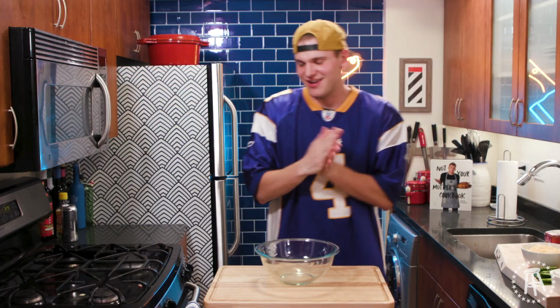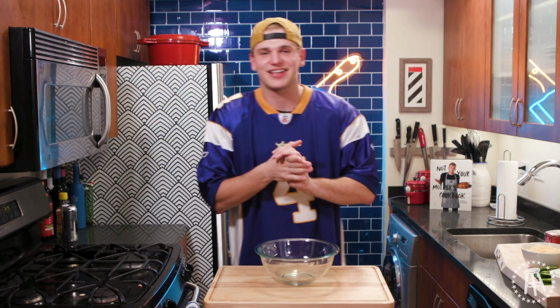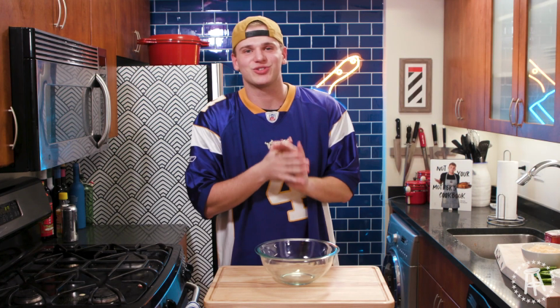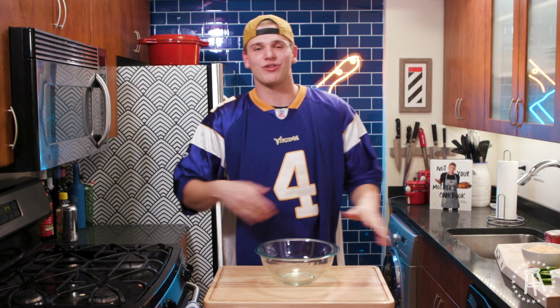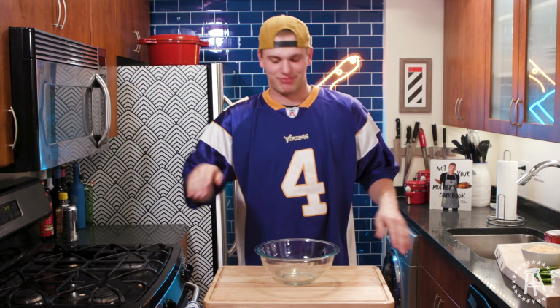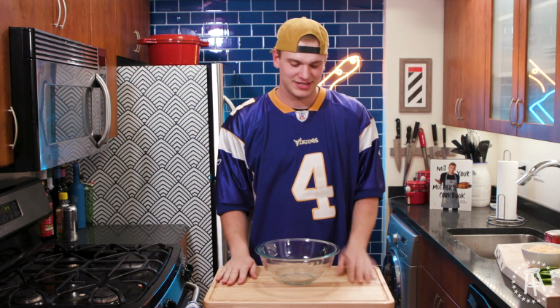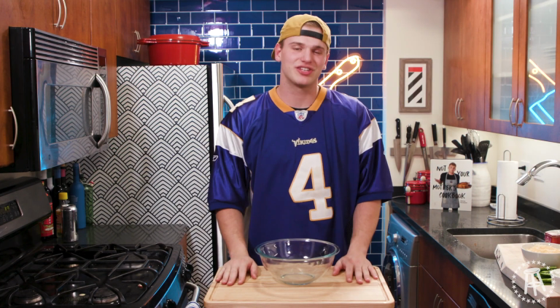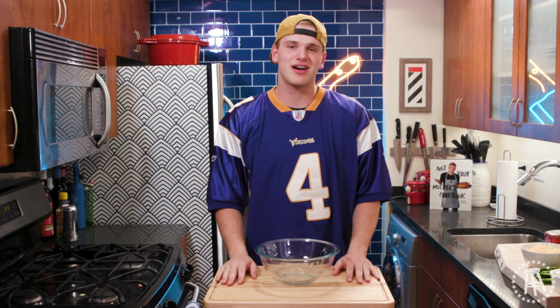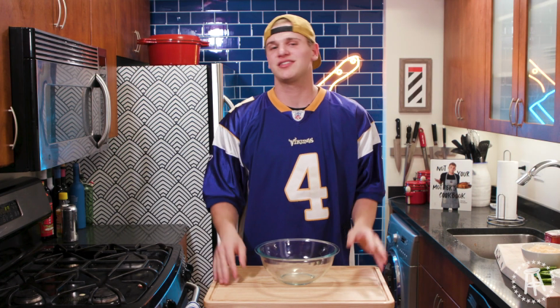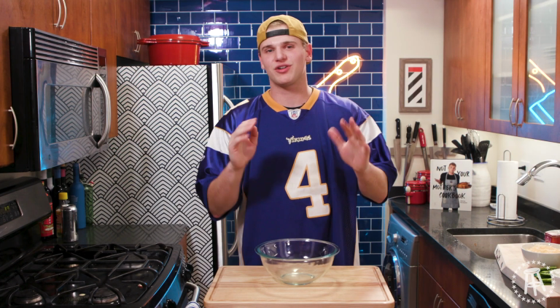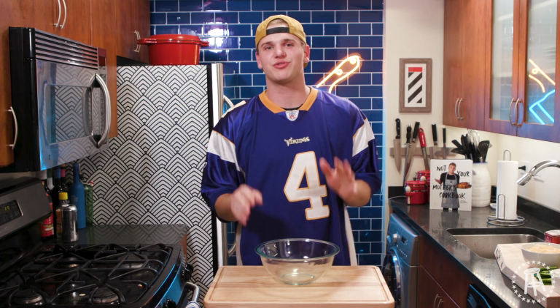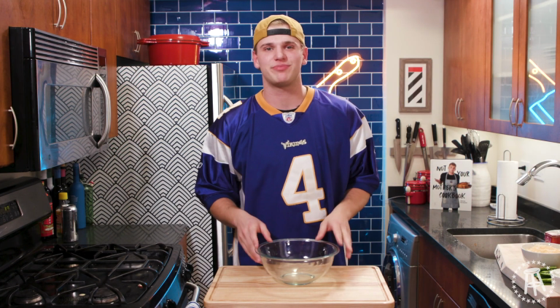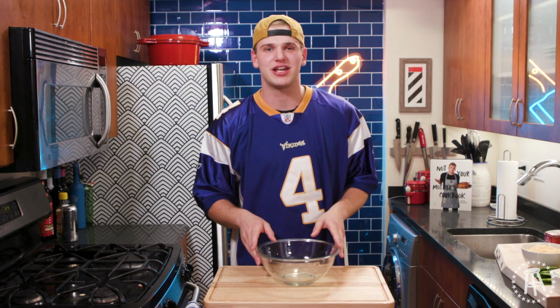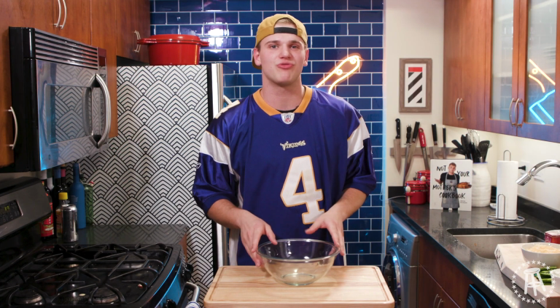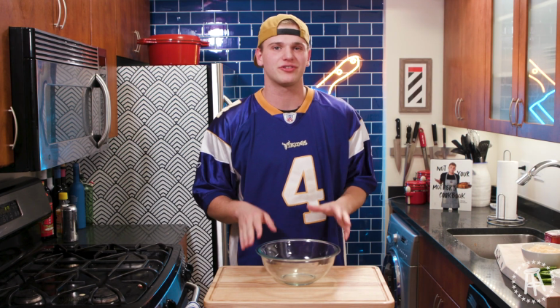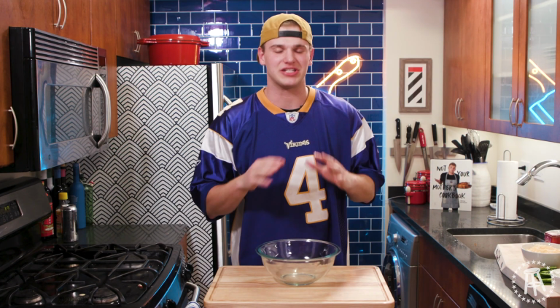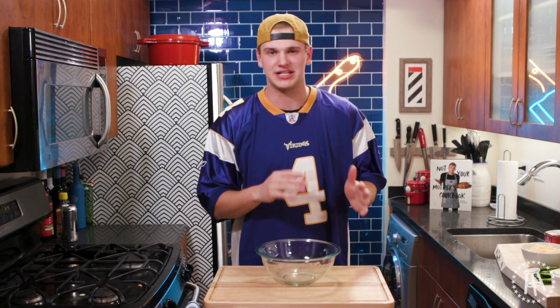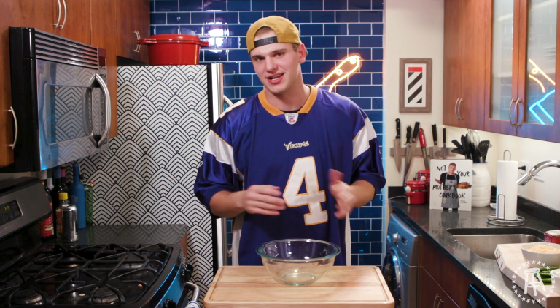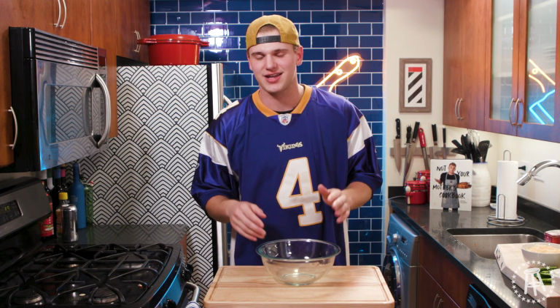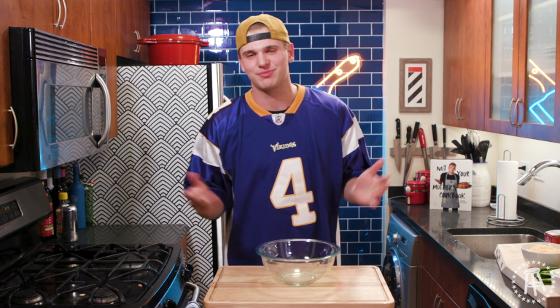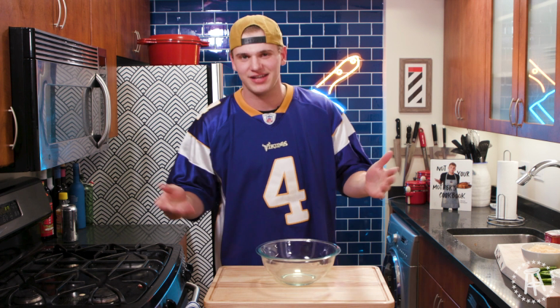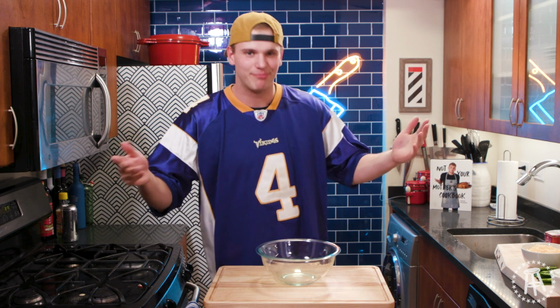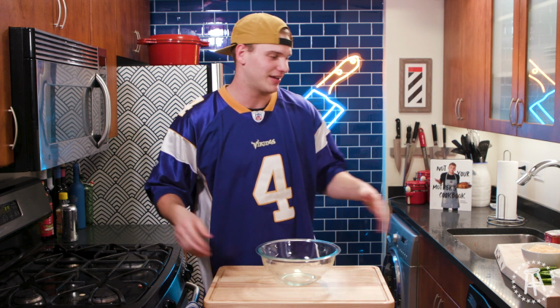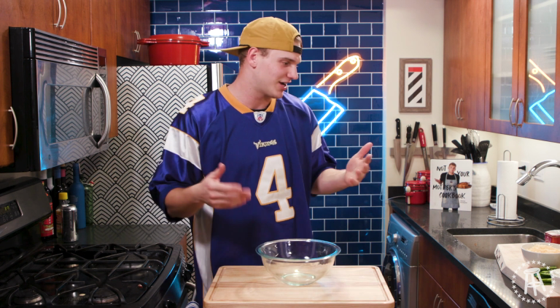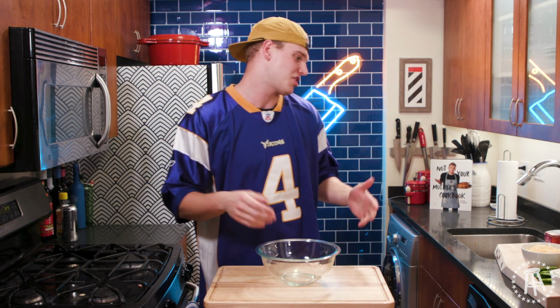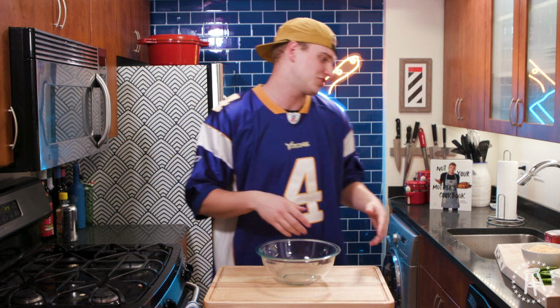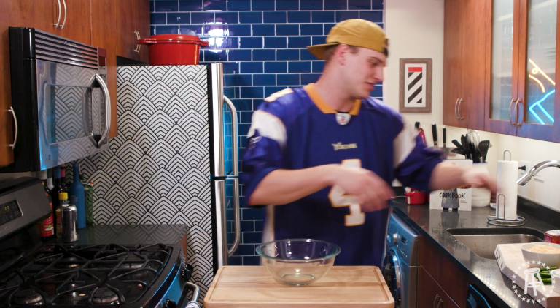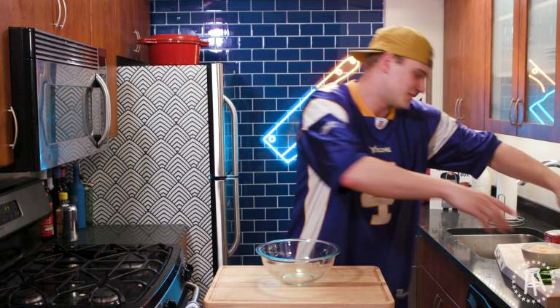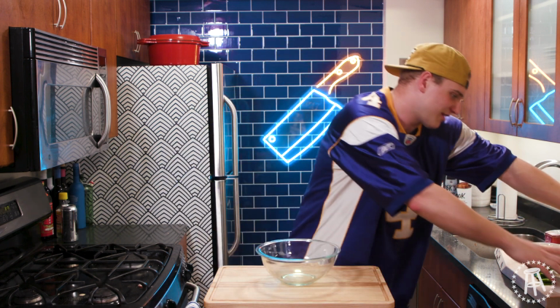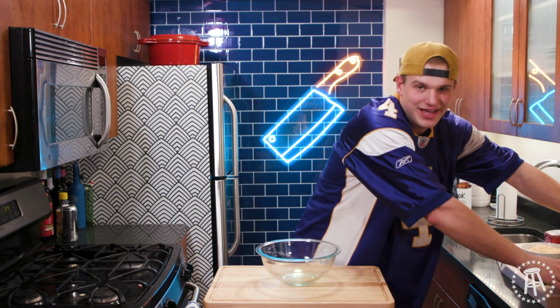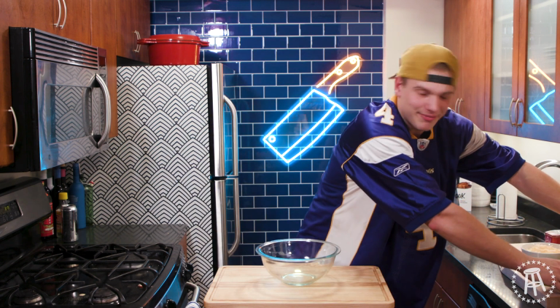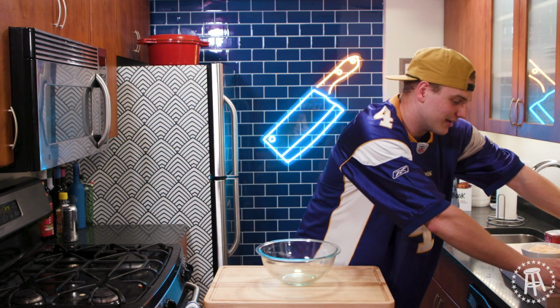Alright guys, corn dip. To be honest, this is one of those recipes that you'd rather just eat and not see how it's made. But I gotta show you how to do it — otherwise, how are you gonna make it?